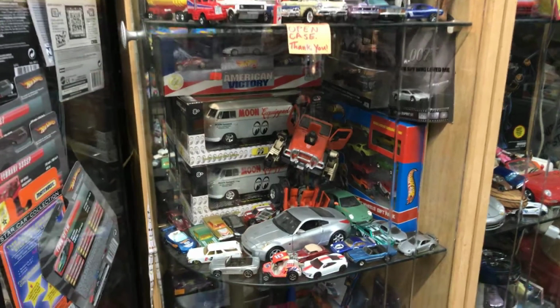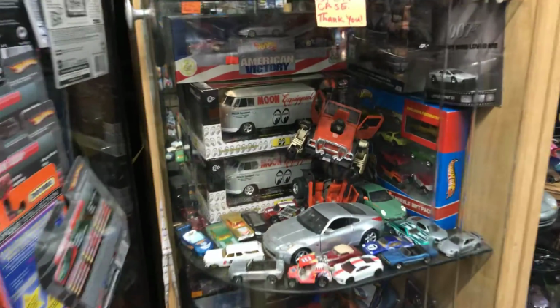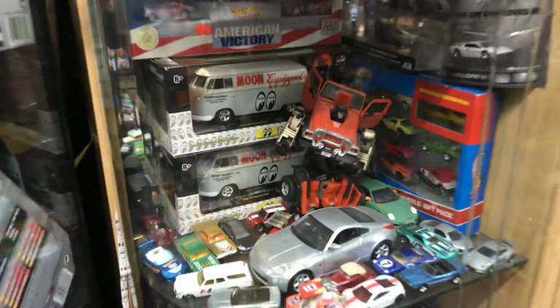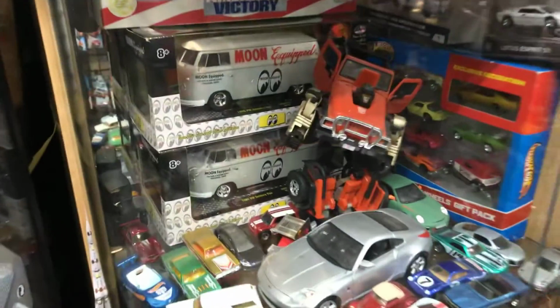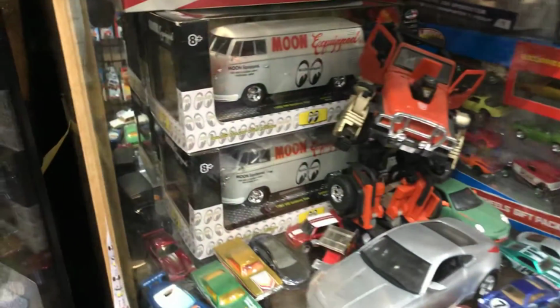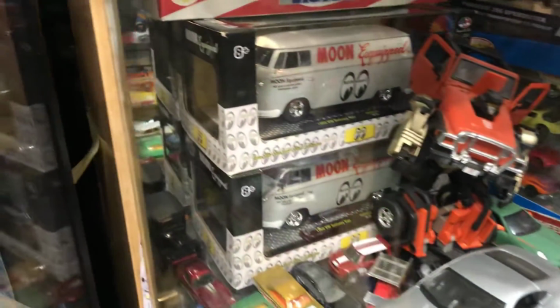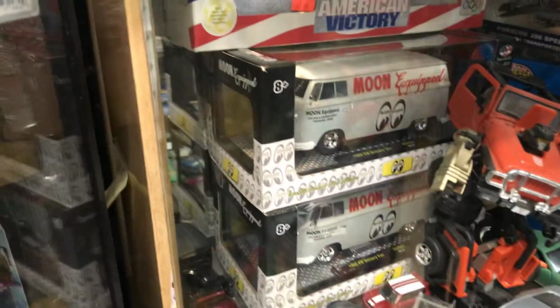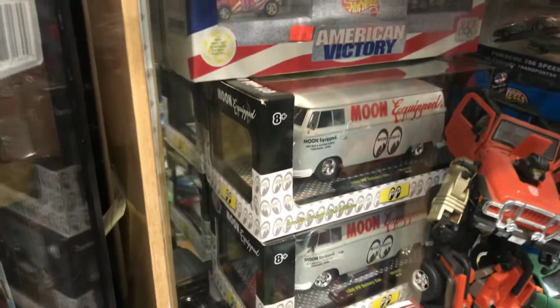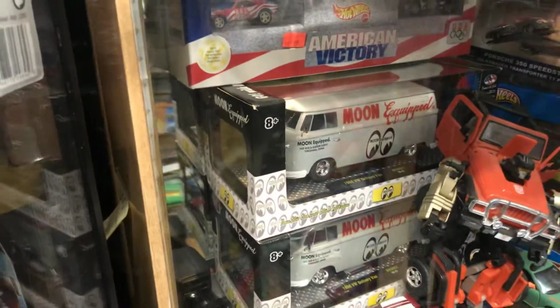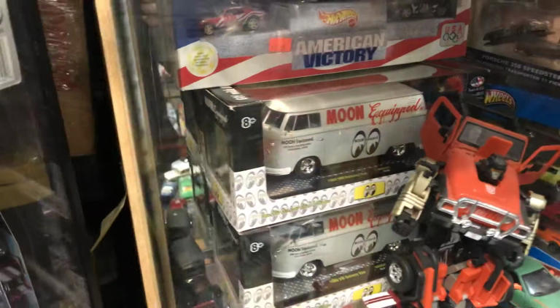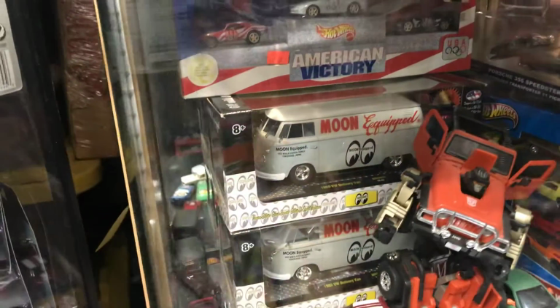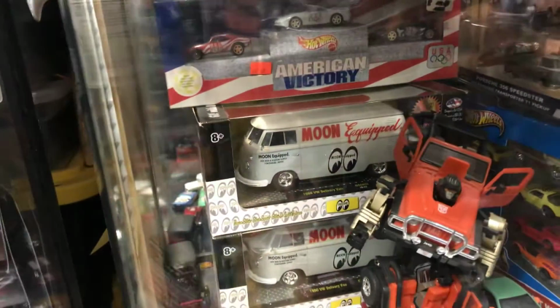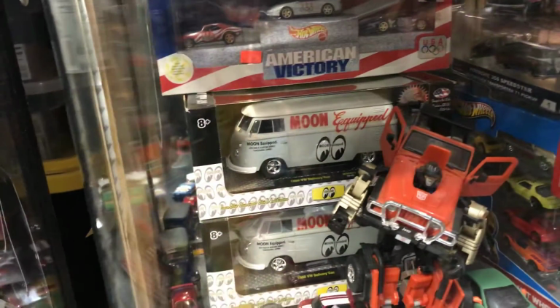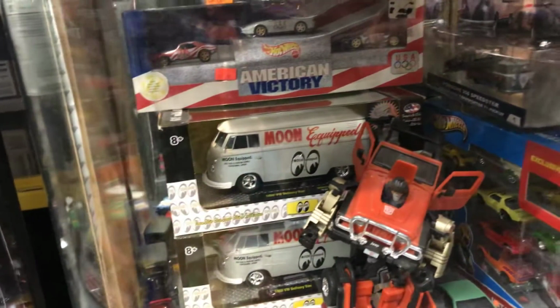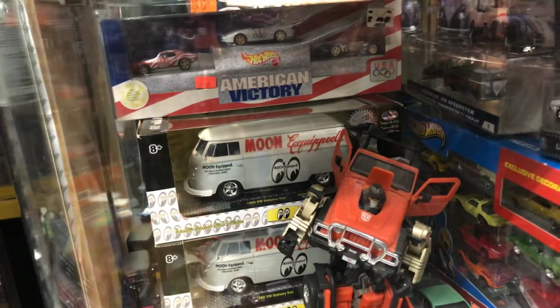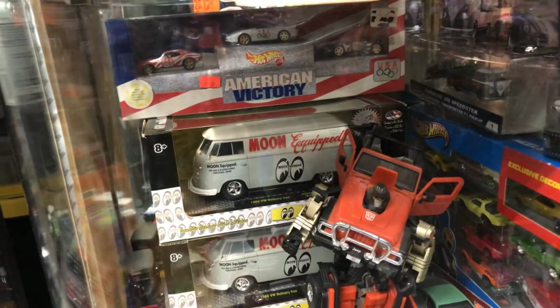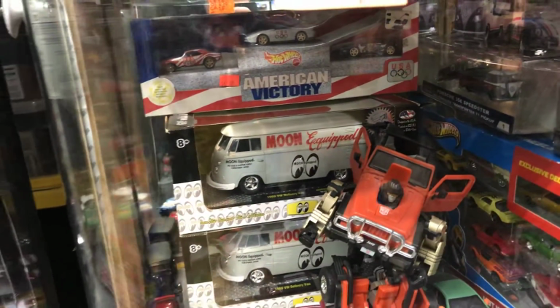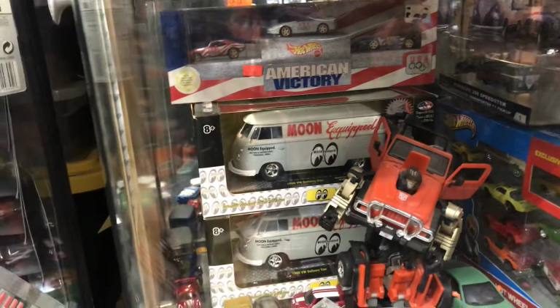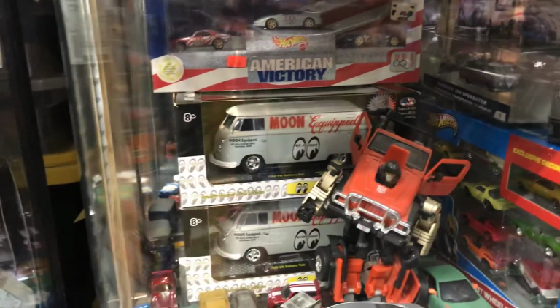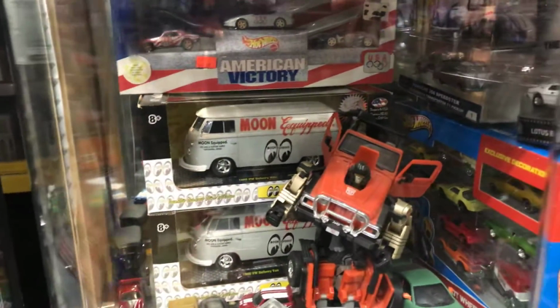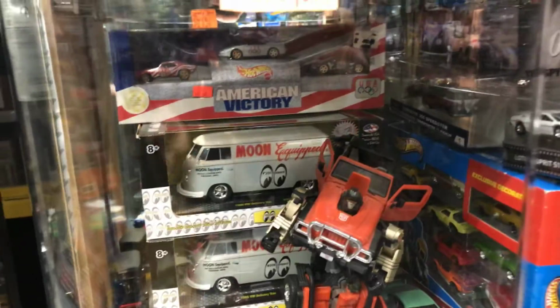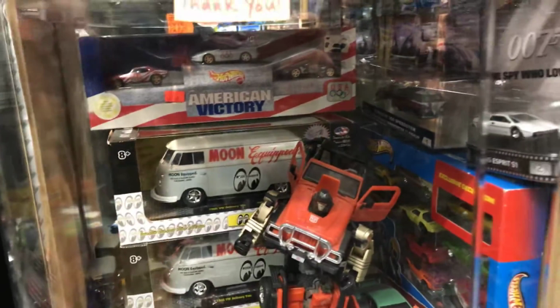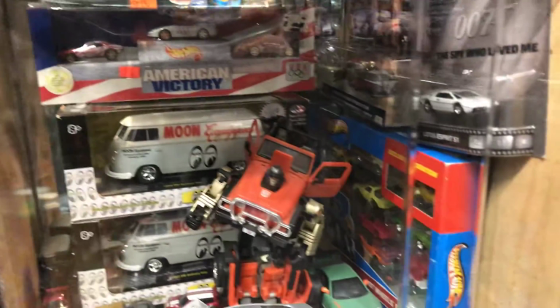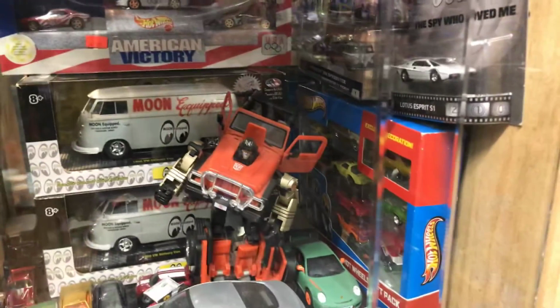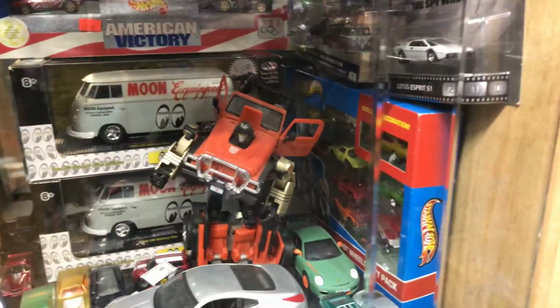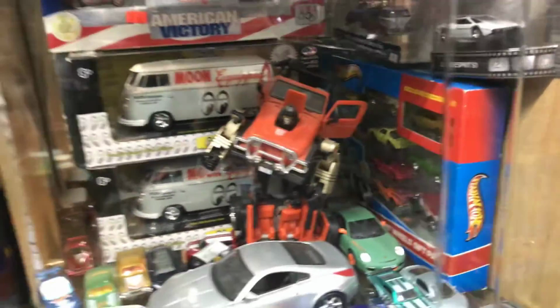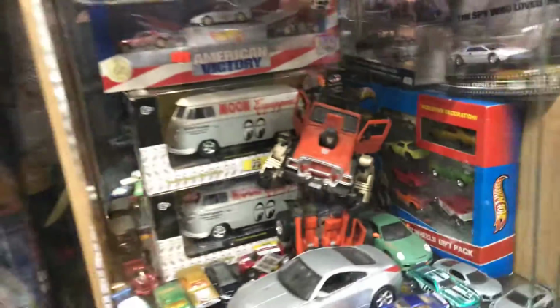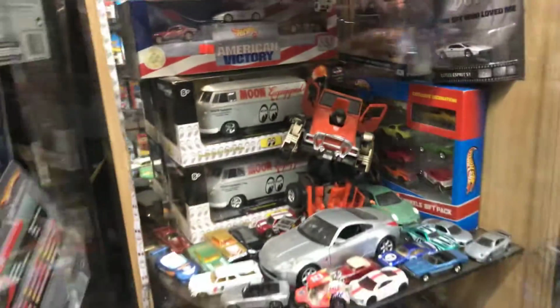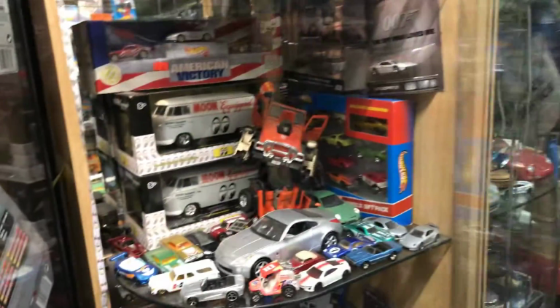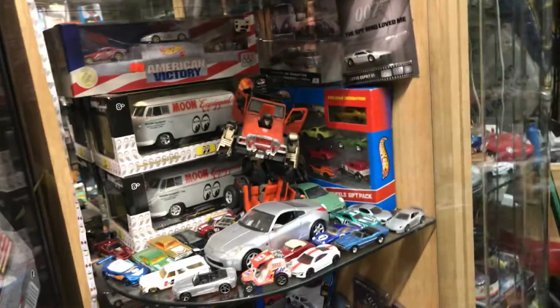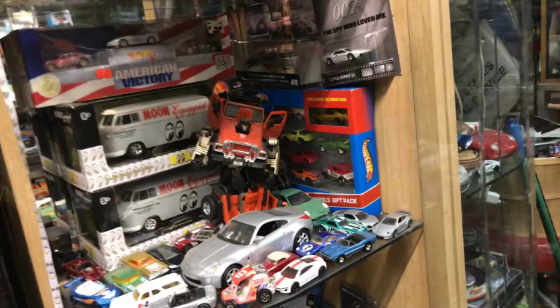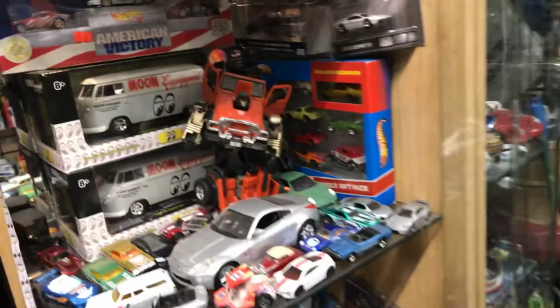Welcome back to Blaze Collectibles channel from Whittier, California. Today is Saturday, February the 16th, 2019. A little bit of show and tell in this case. Let's check it out, everyone. Let's open that up and see what's in here.